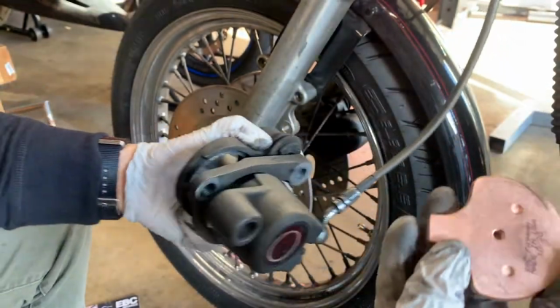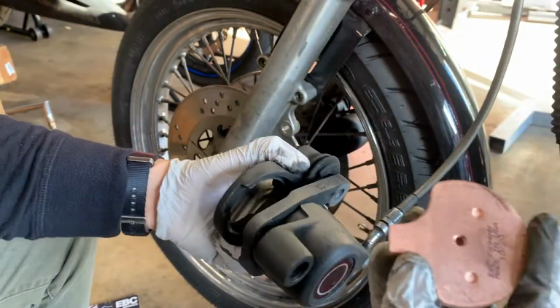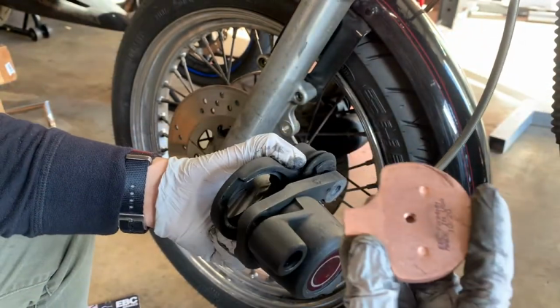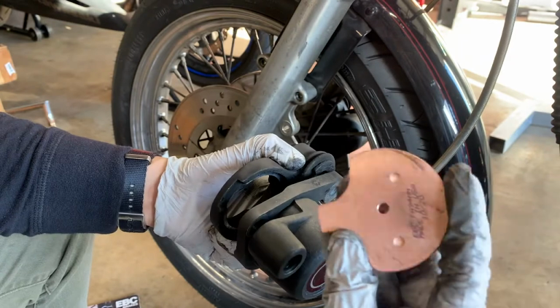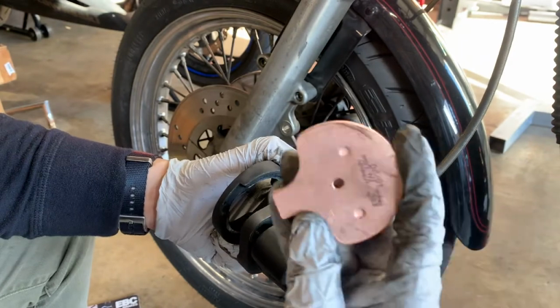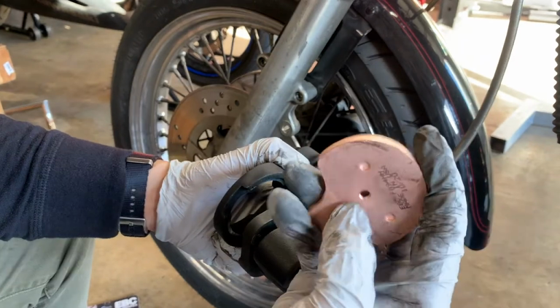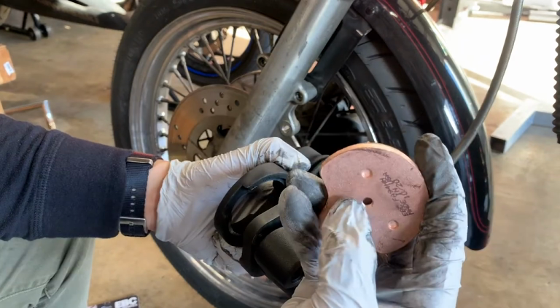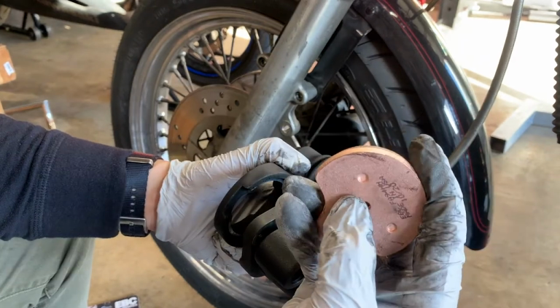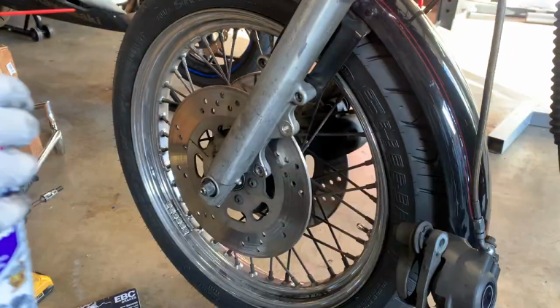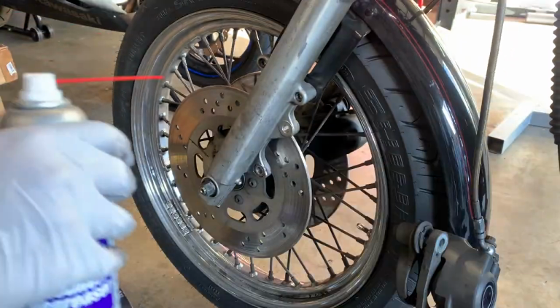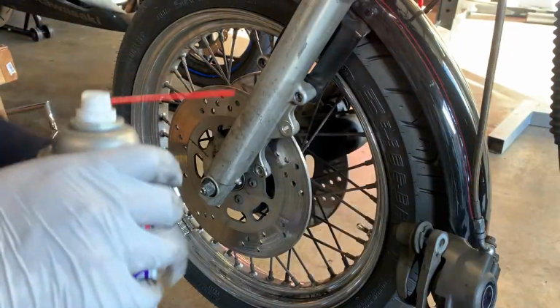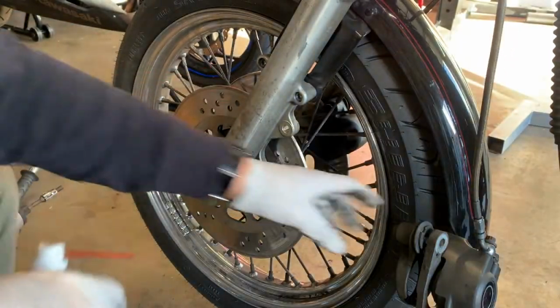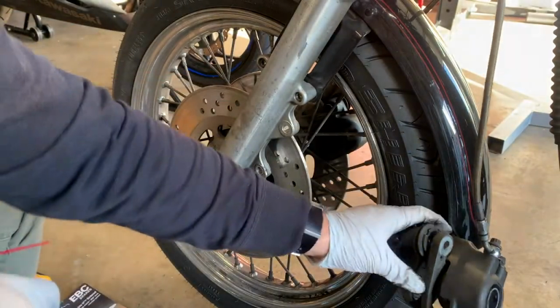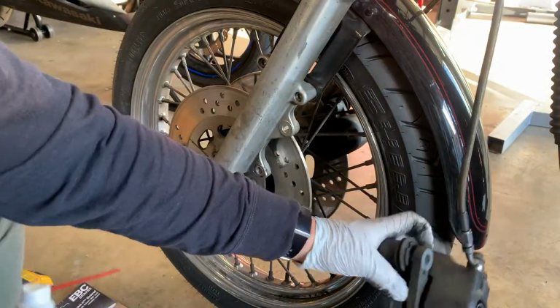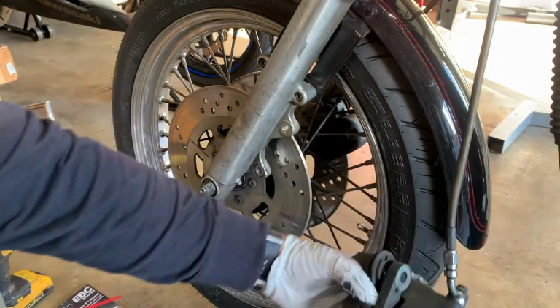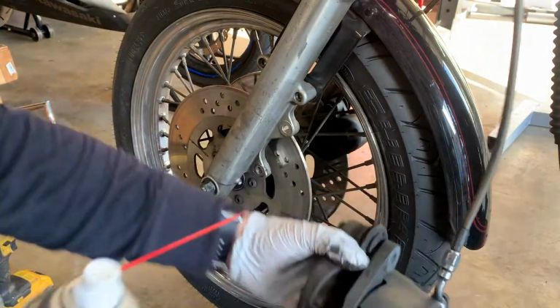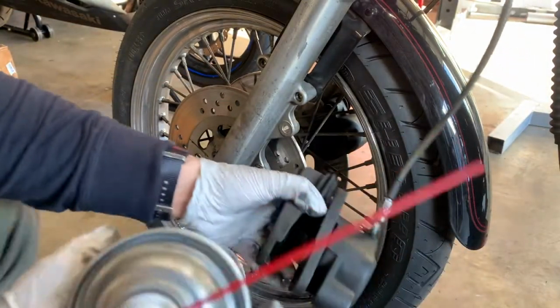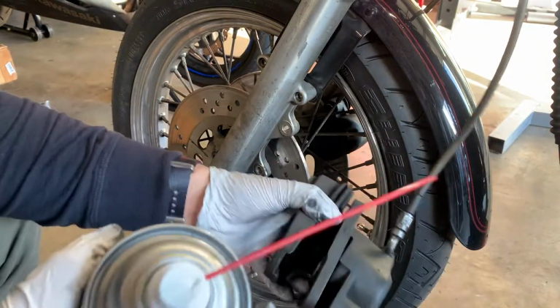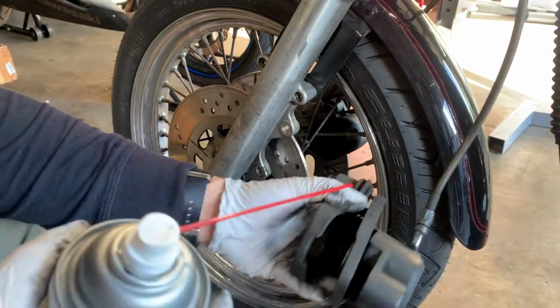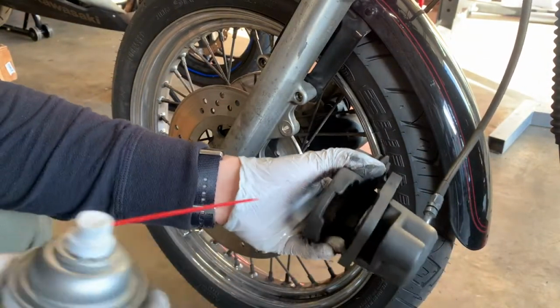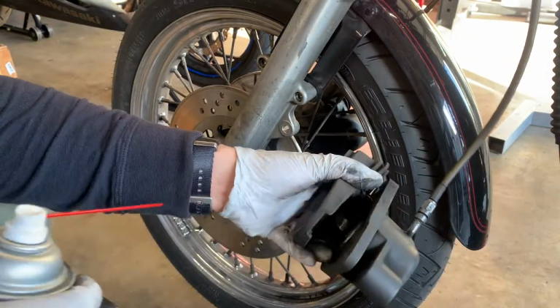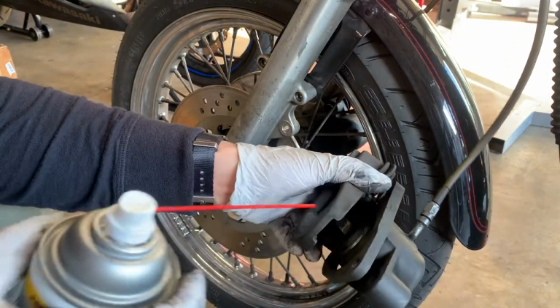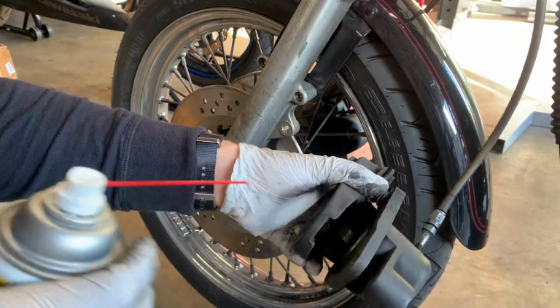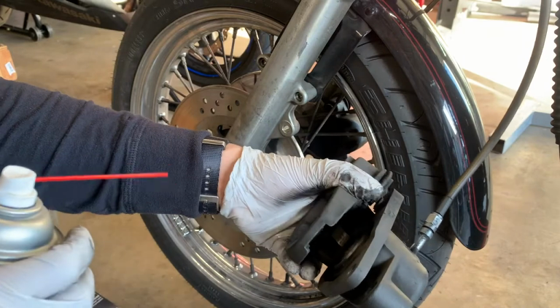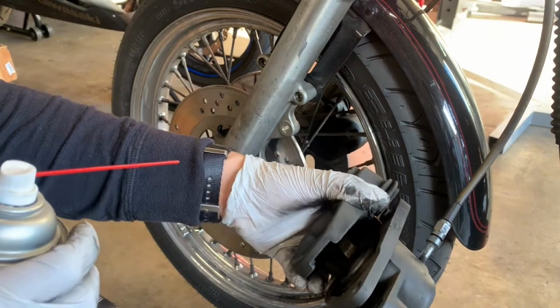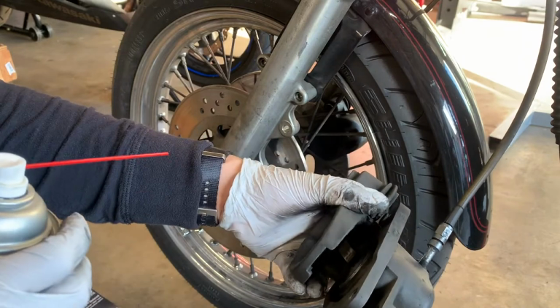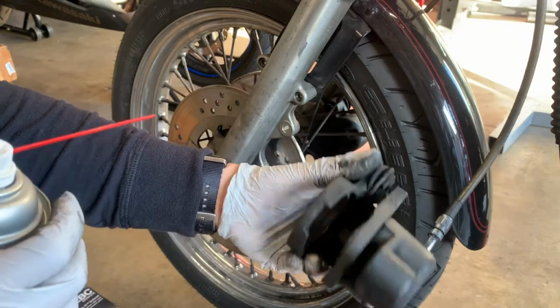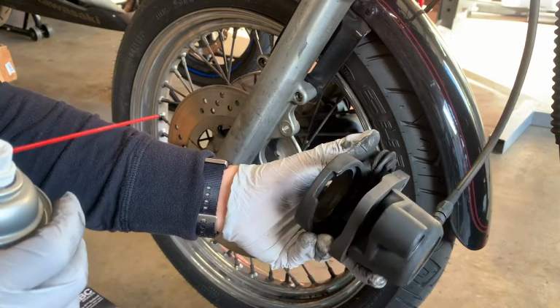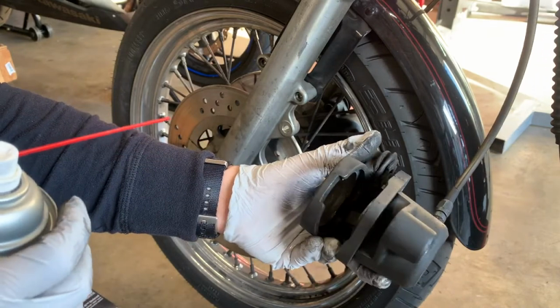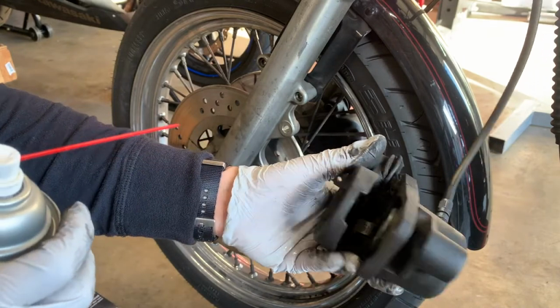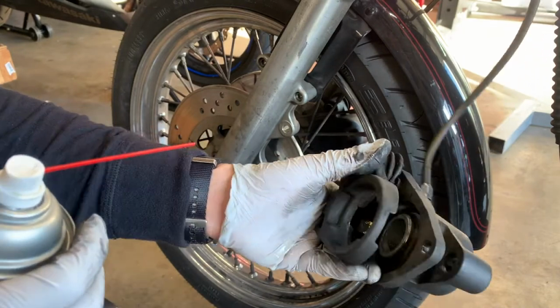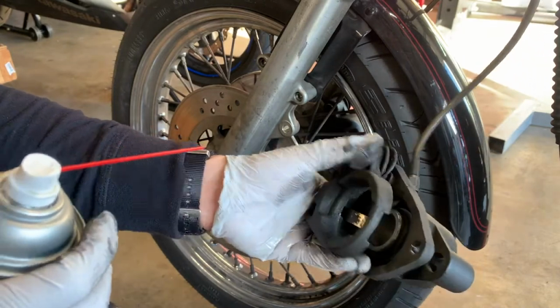Make sure you grab the one with the thread inside. Since we're already here, it won't hurt to get some brake cleaner and just kind of clean out all the gunk — it's more of a preventative thing.